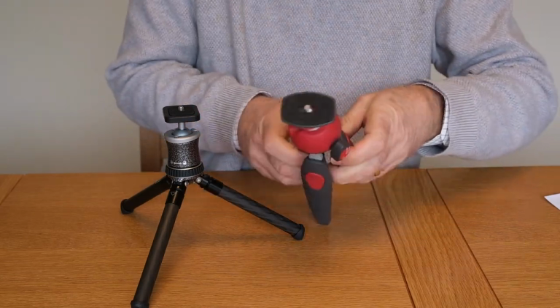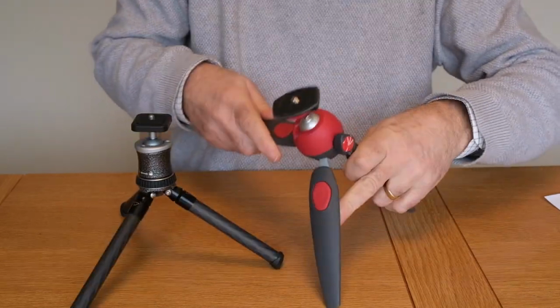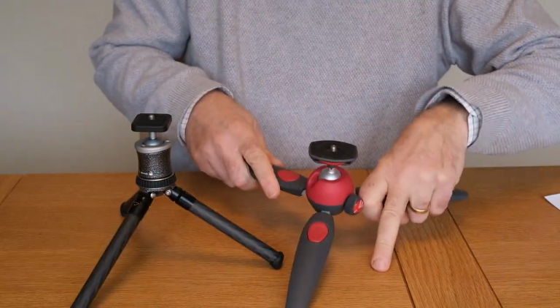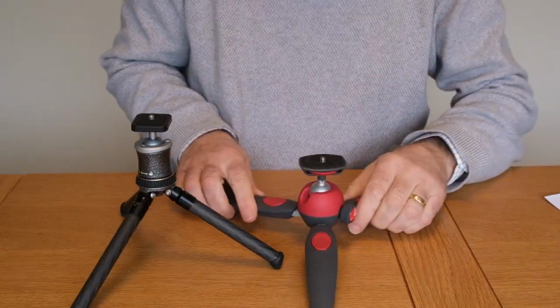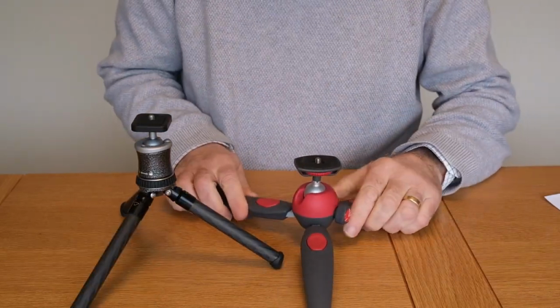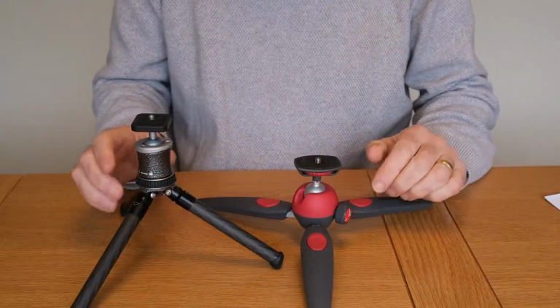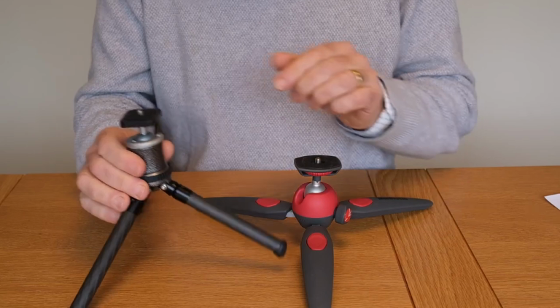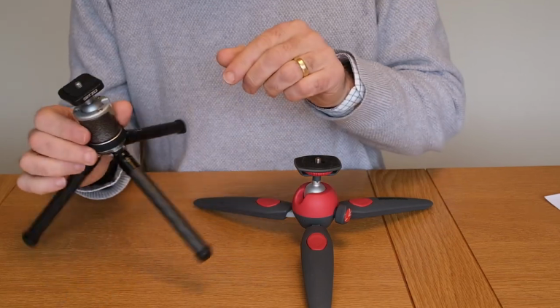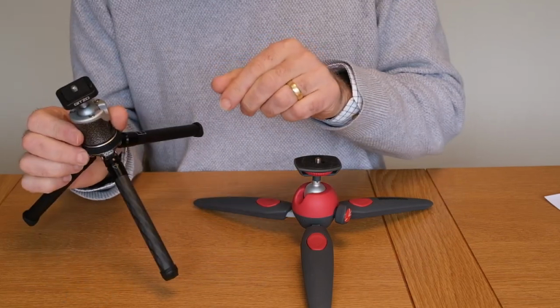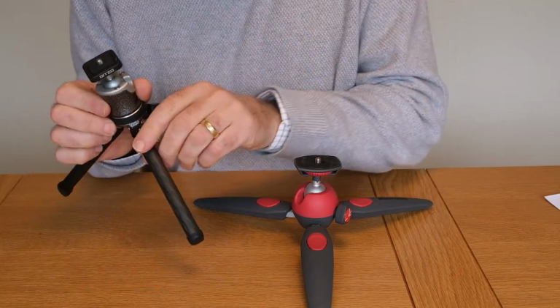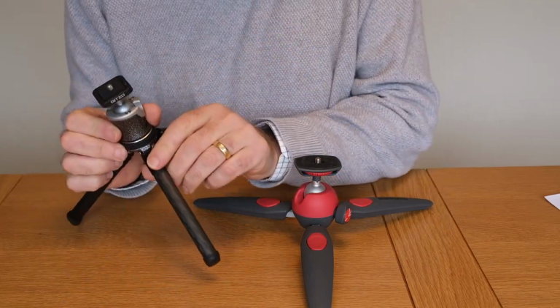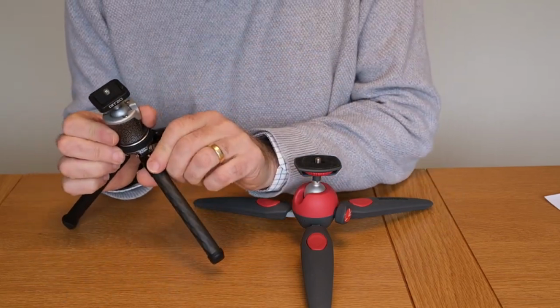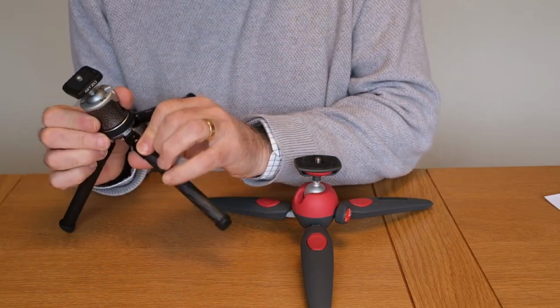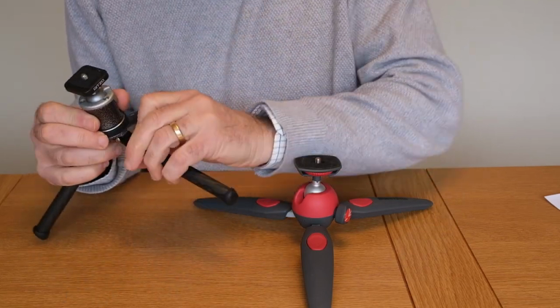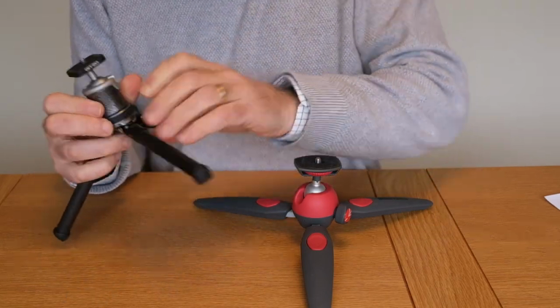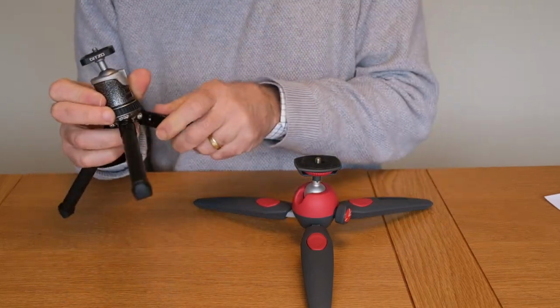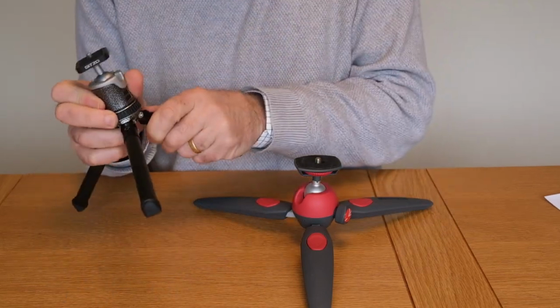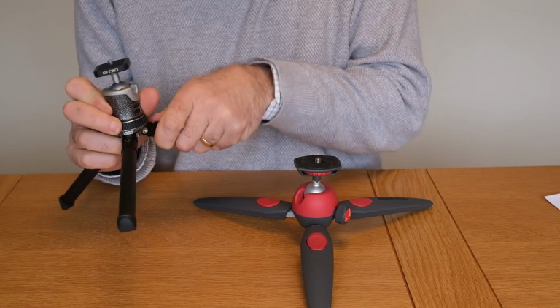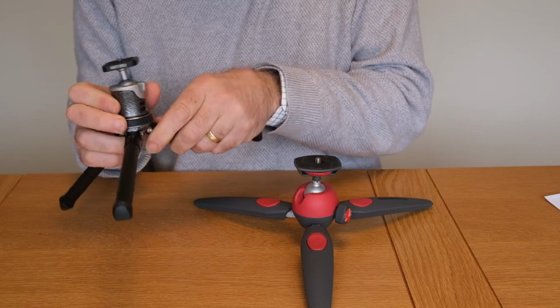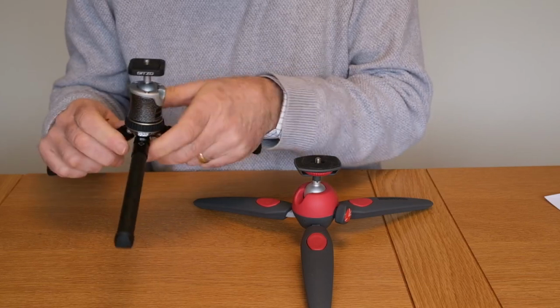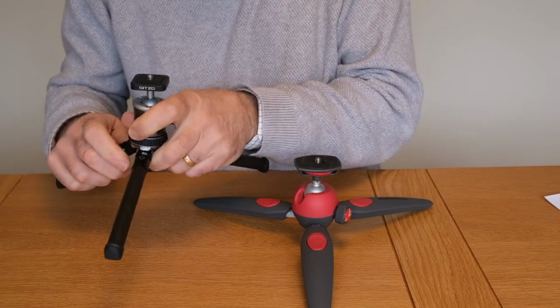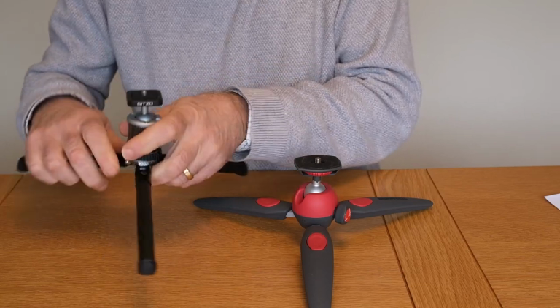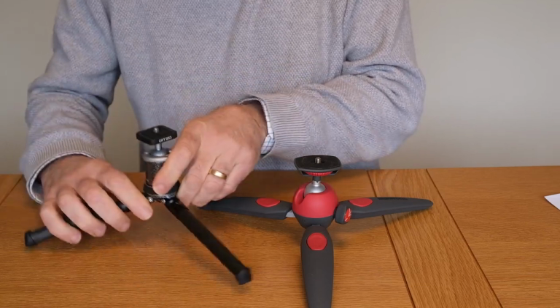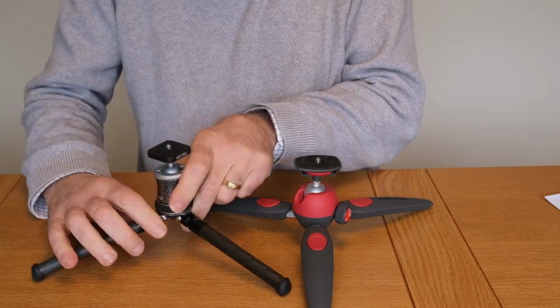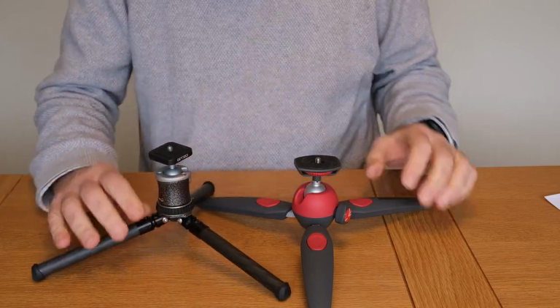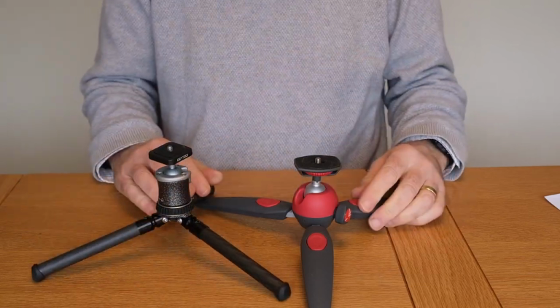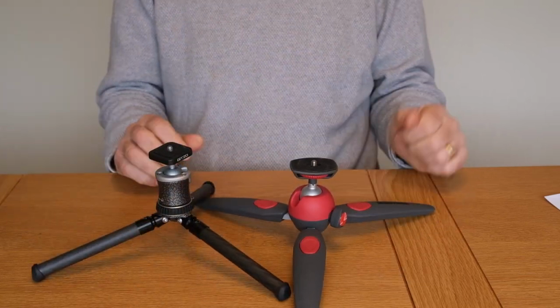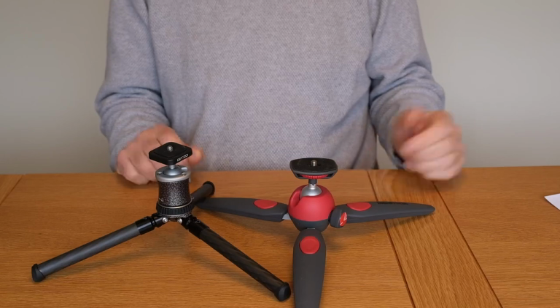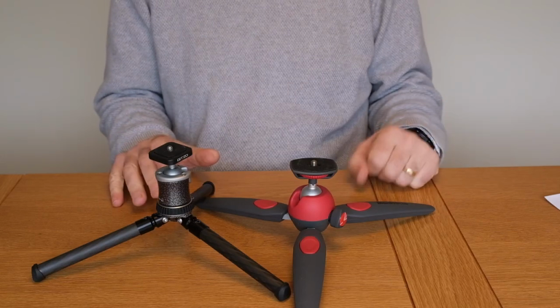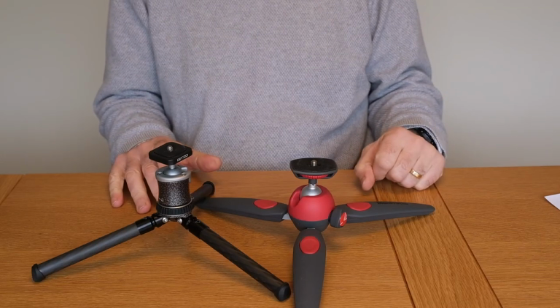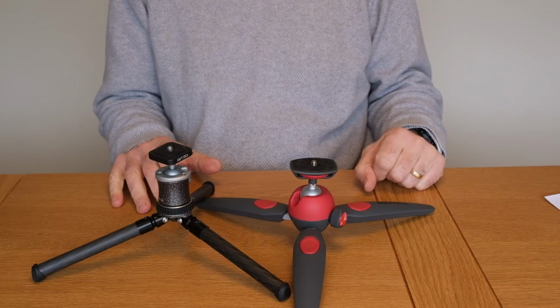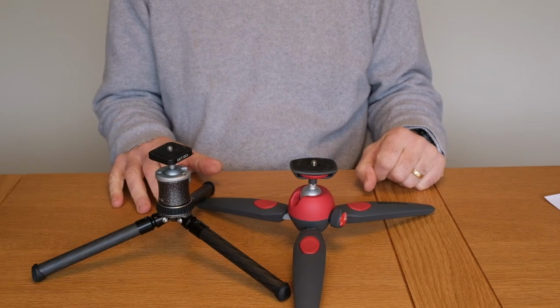With the Gitzo you have to pull down on a collar at the top of each leg, which makes a very small difference in the height of the tripod, but they're broadly the same size as each other.